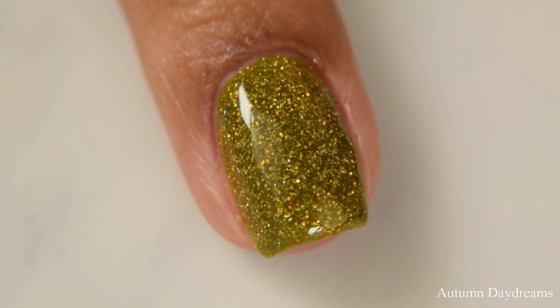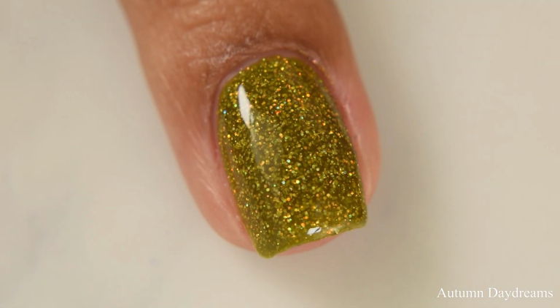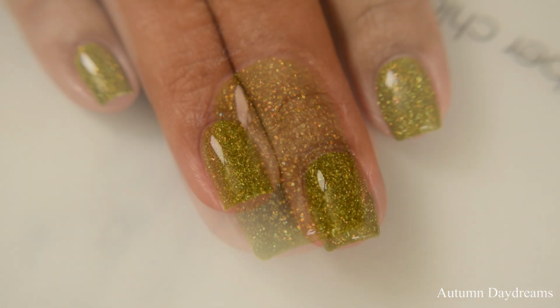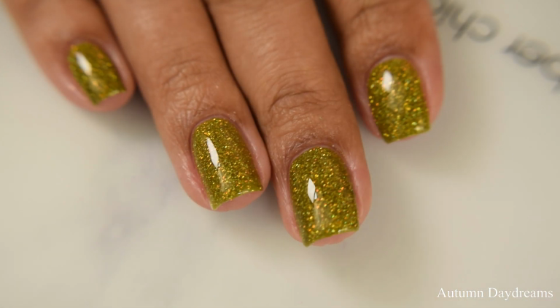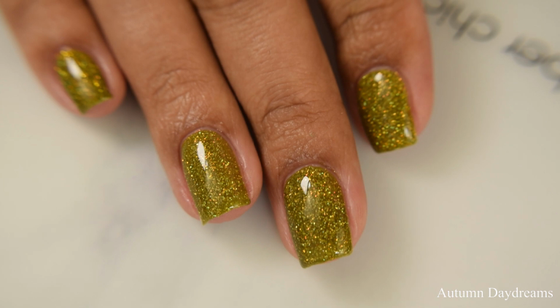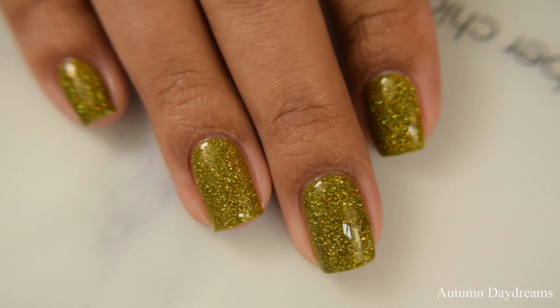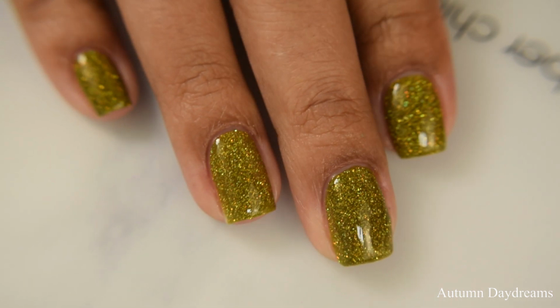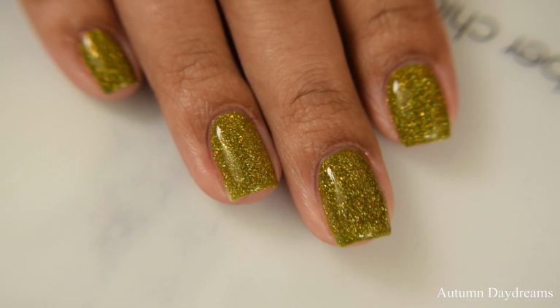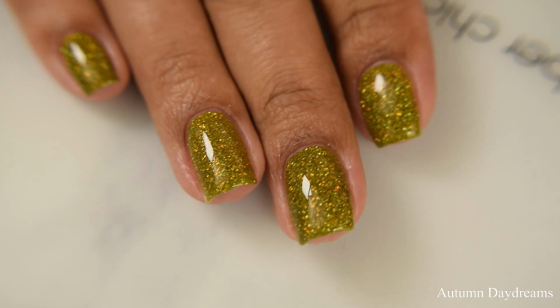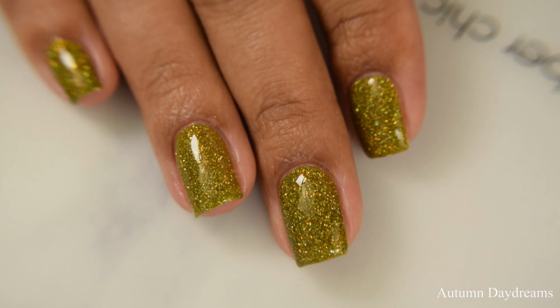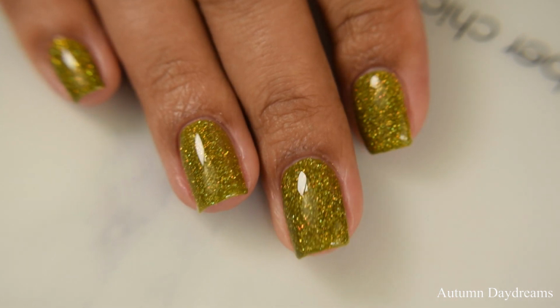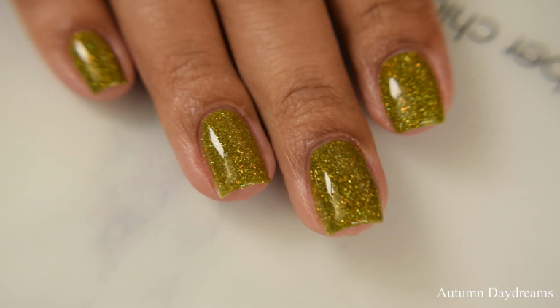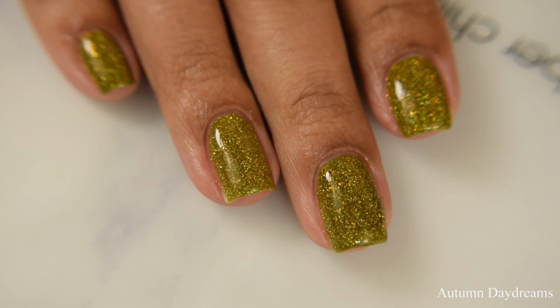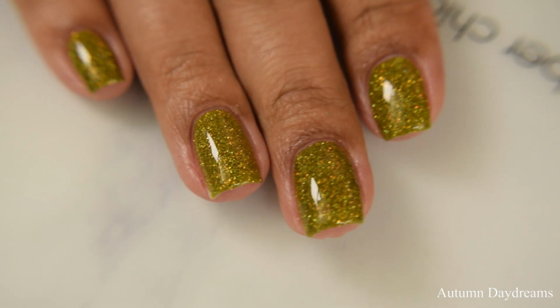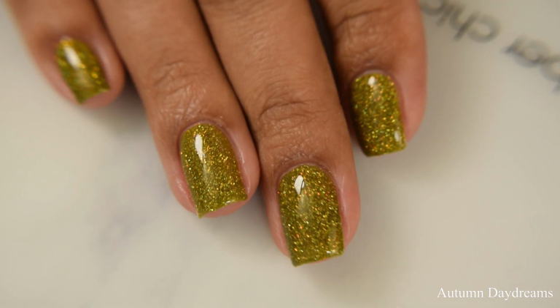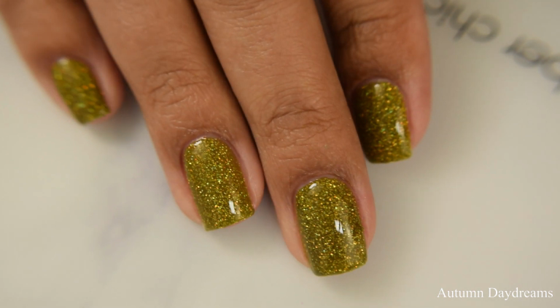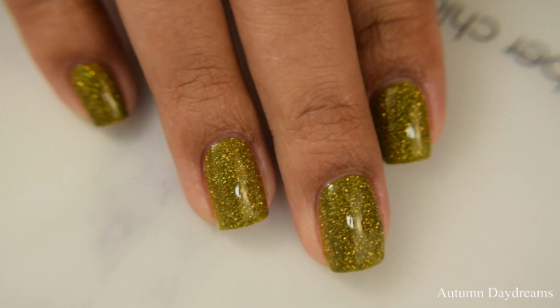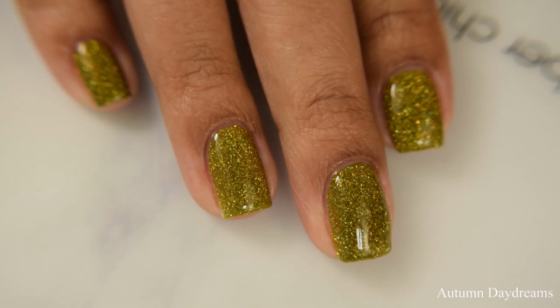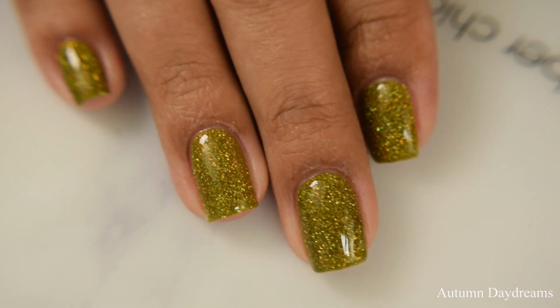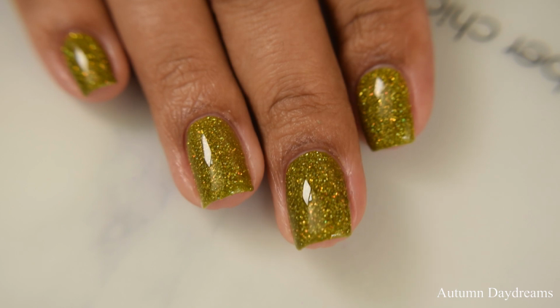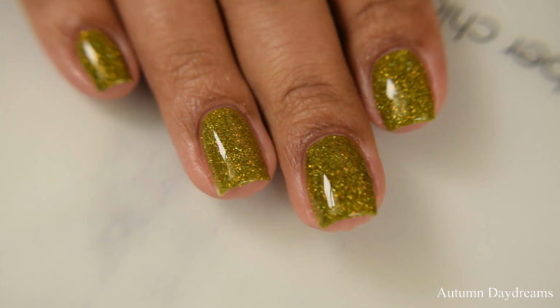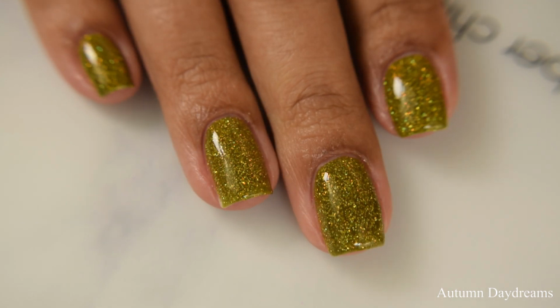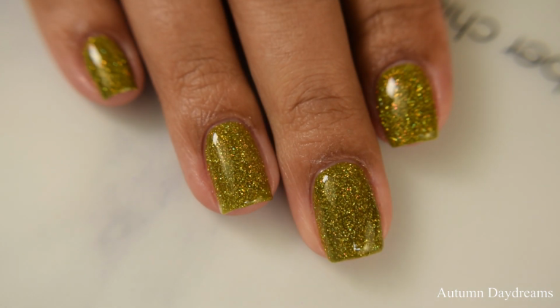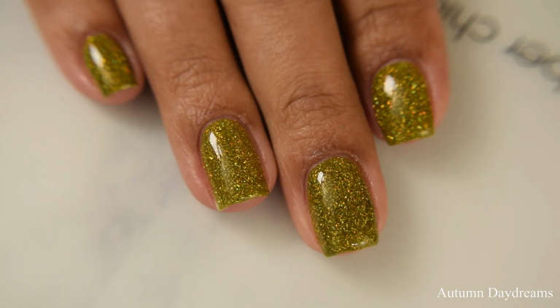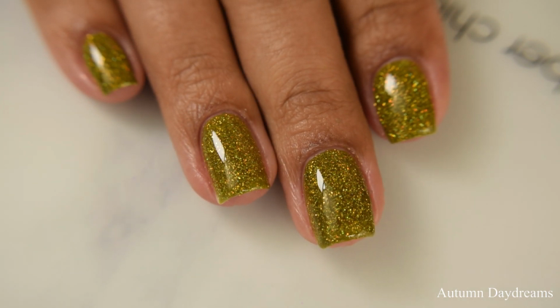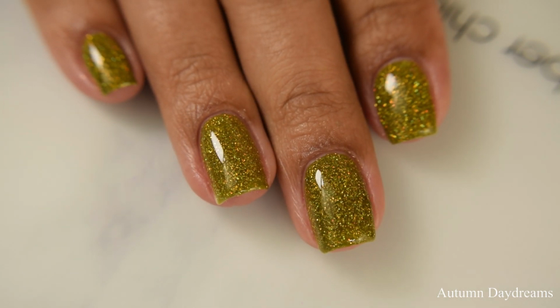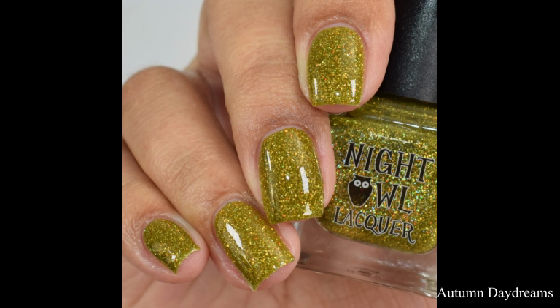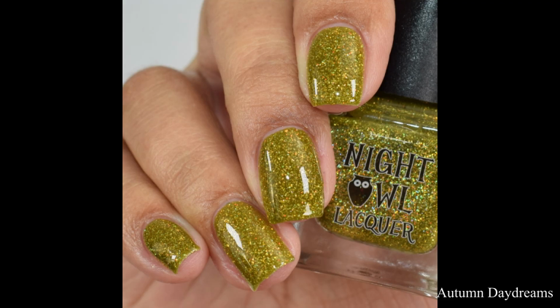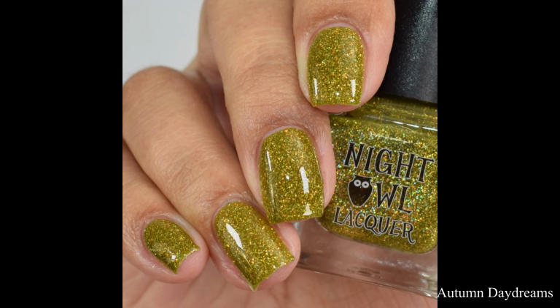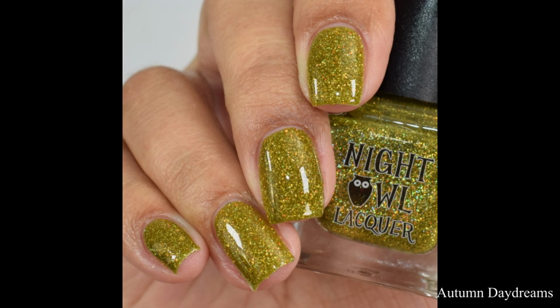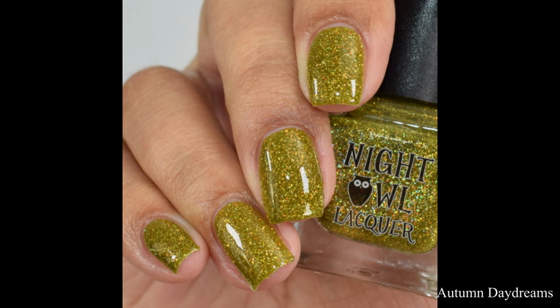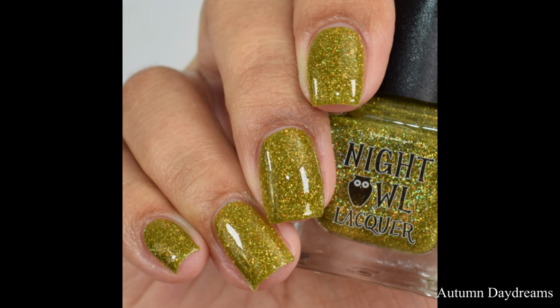This one dried down in such a way that I didn't find it to be textured, say like a Zoya Pixie. I went in with a somewhat thicker glossy top coat and I didn't really have any issues with texture.